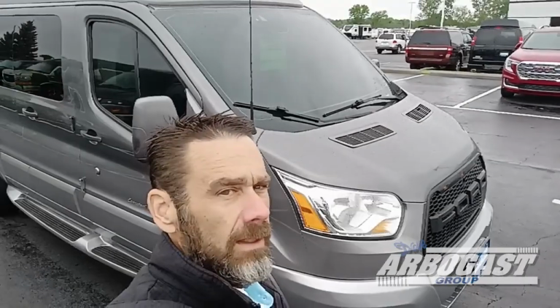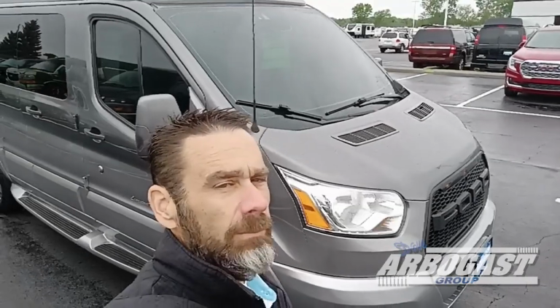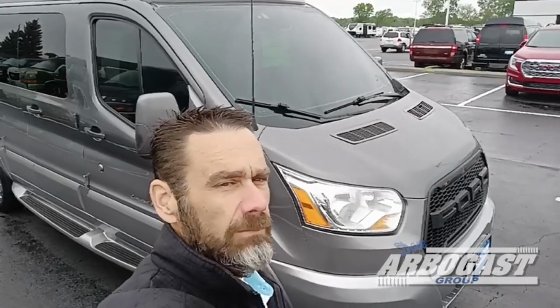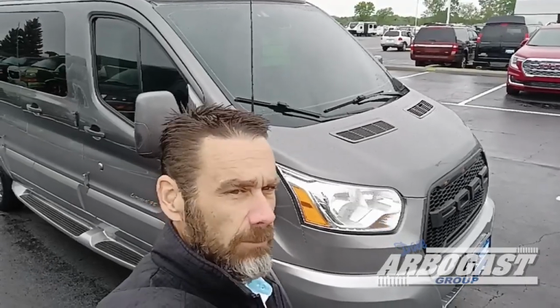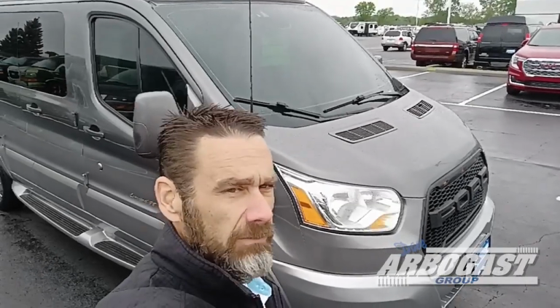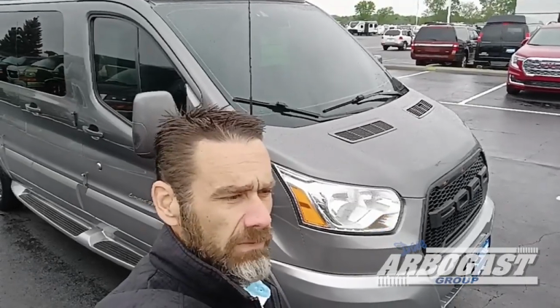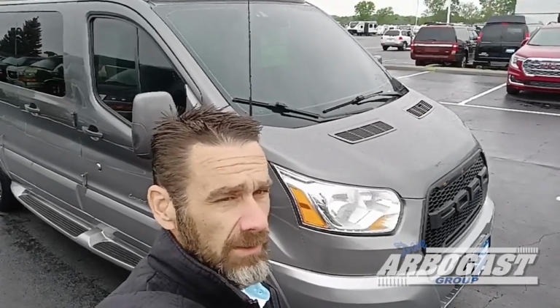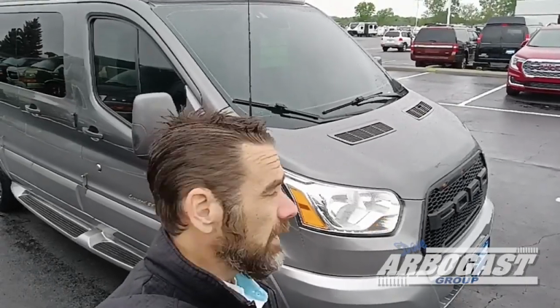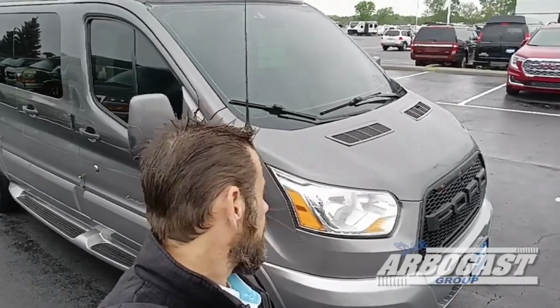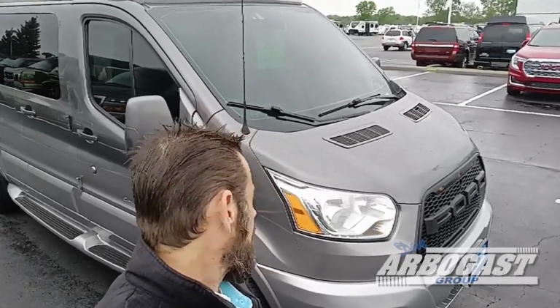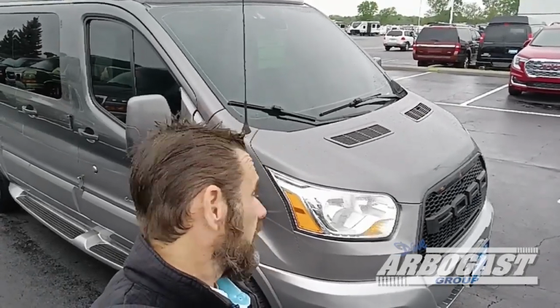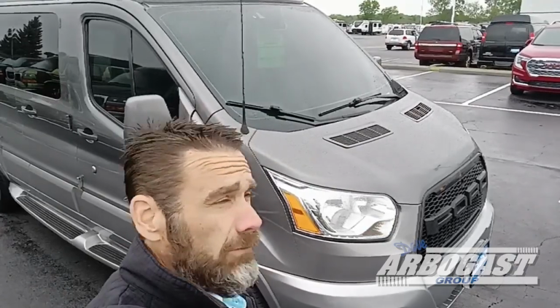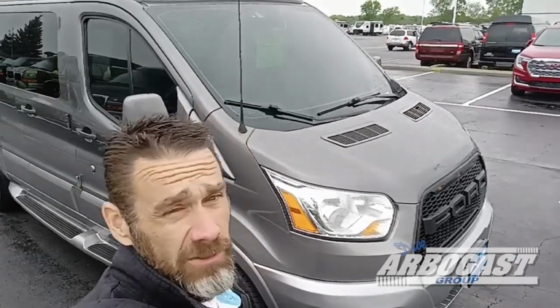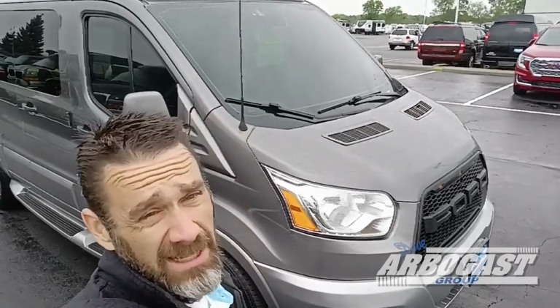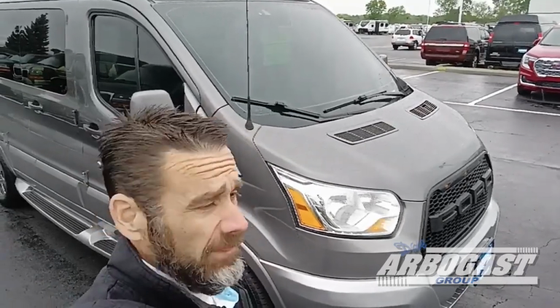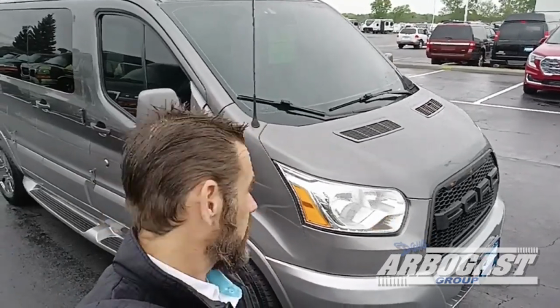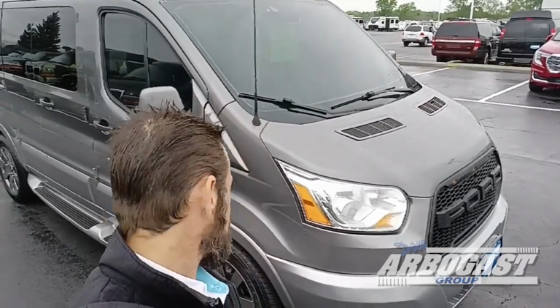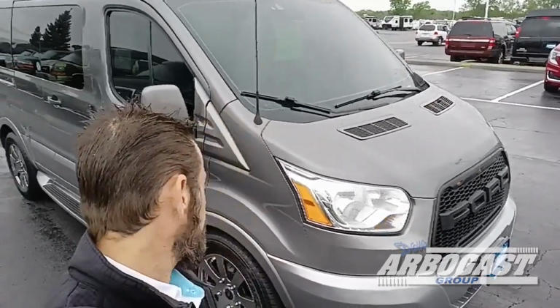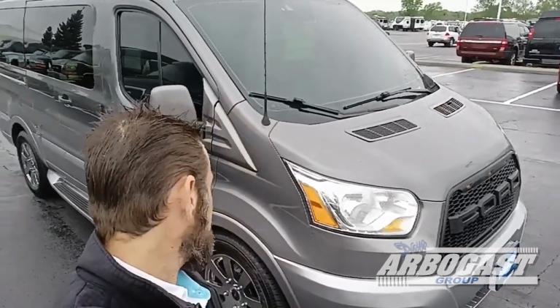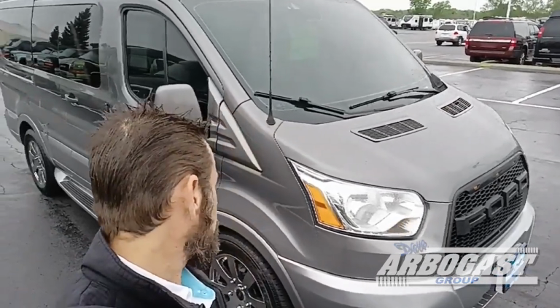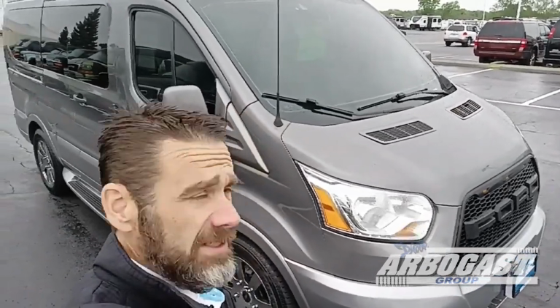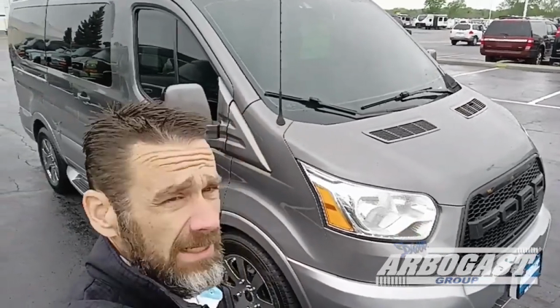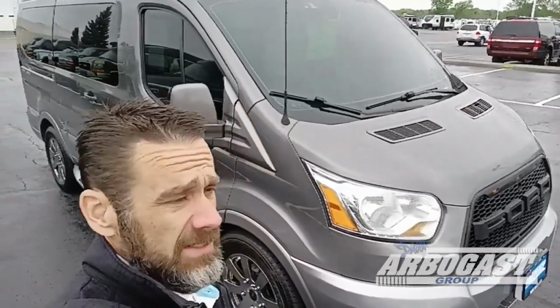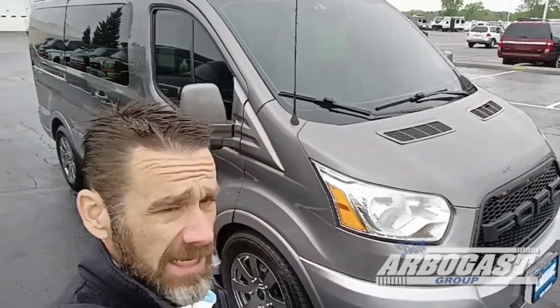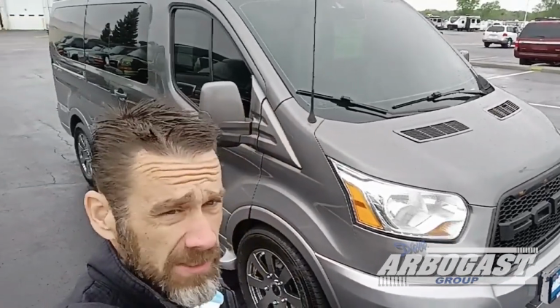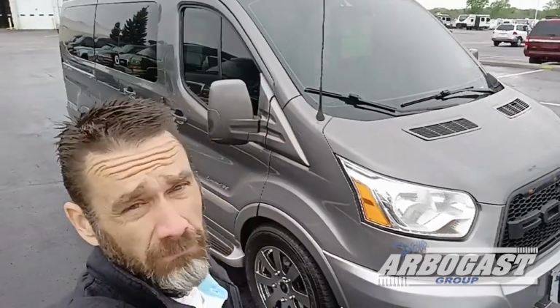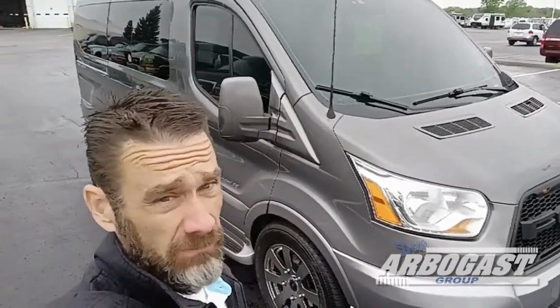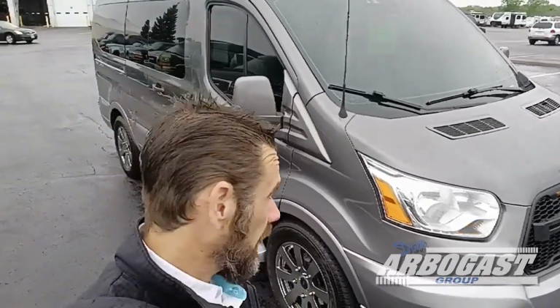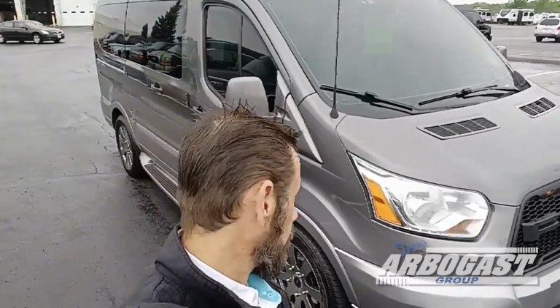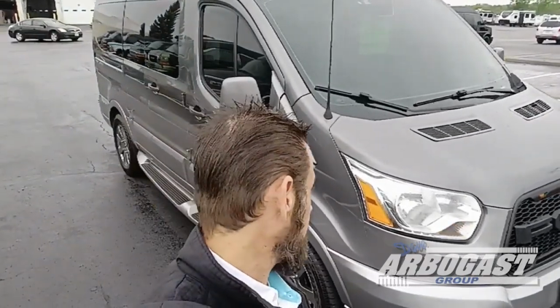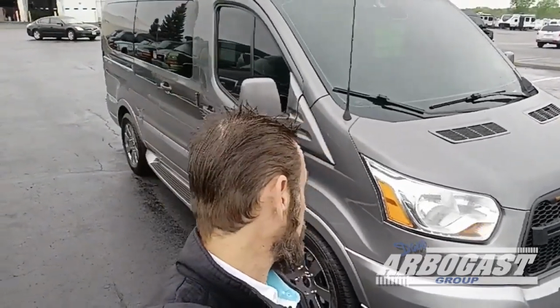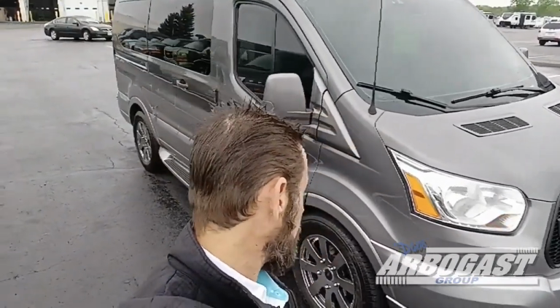Hi, I'm Dave from Dave Arbogast Conversion Van Sales. Here in Ohio we have an overcast rainy day and I thought I'd show you a 2015 Ford Transit. This is a 7-passenger conversion van by the Explorer Van Company out of Warsaw, Indiana.